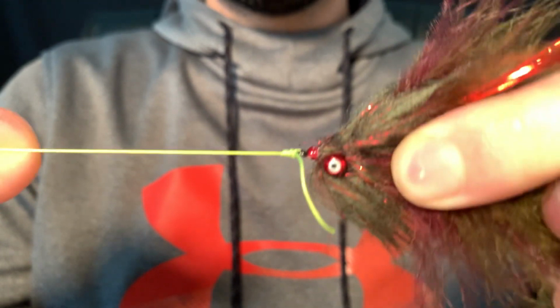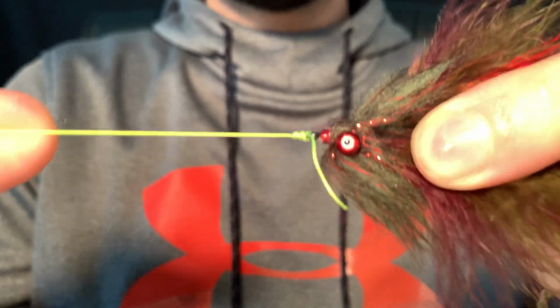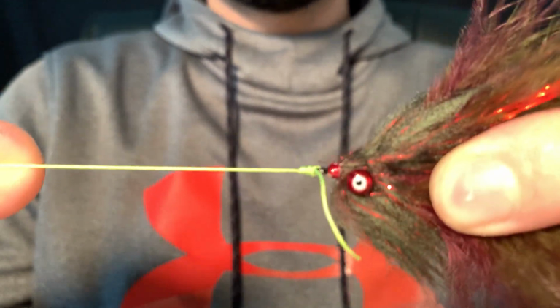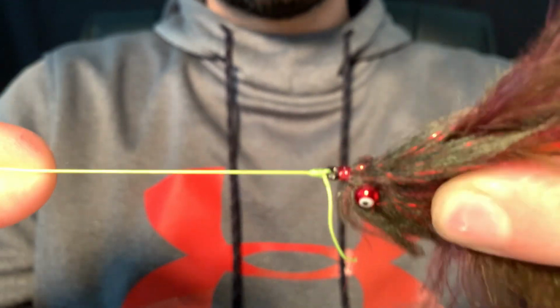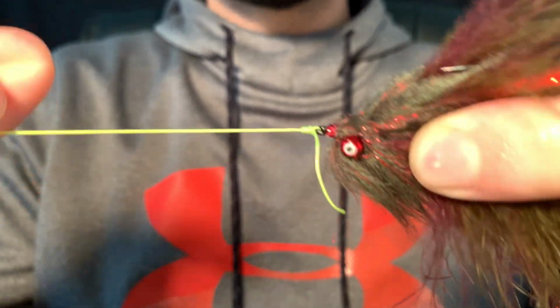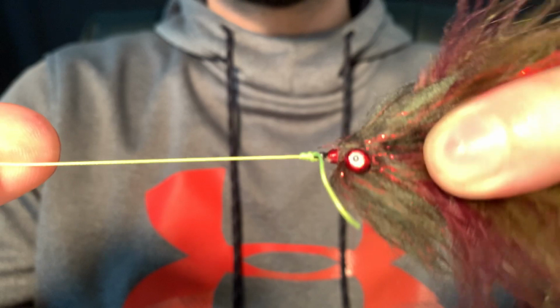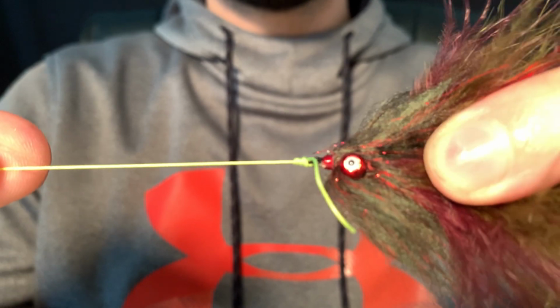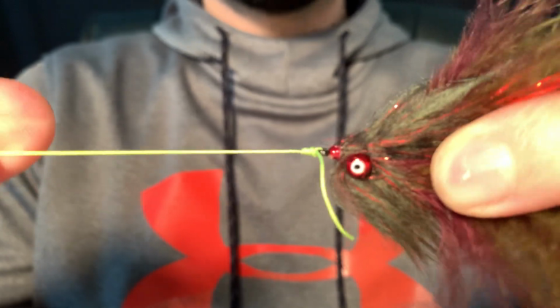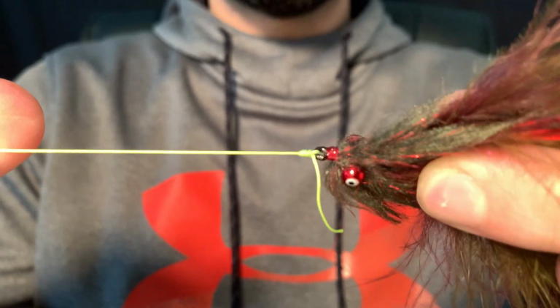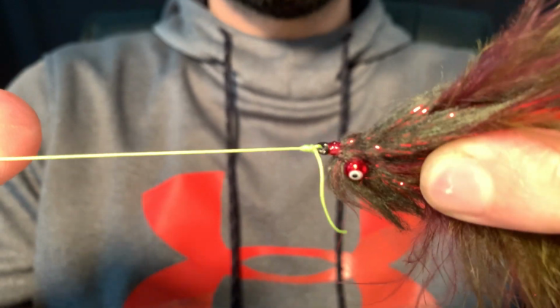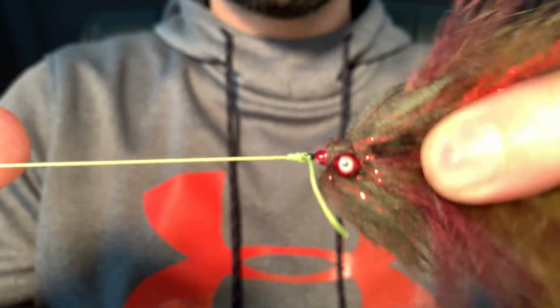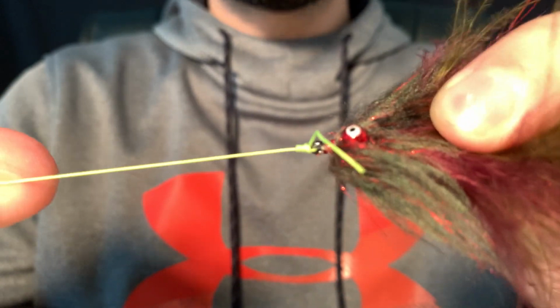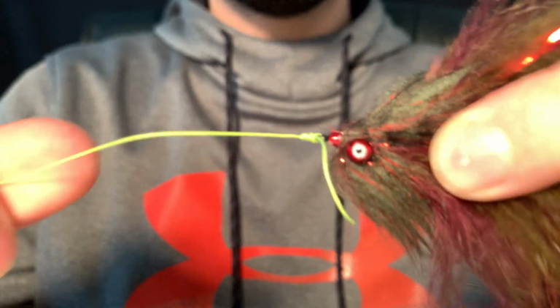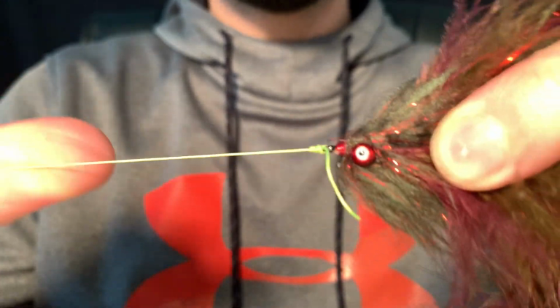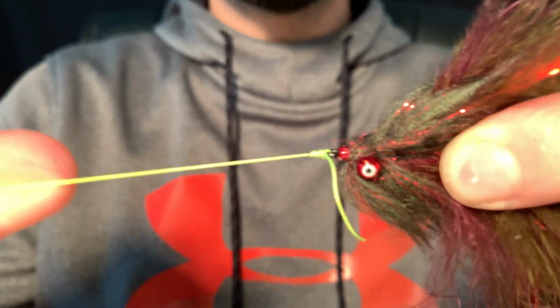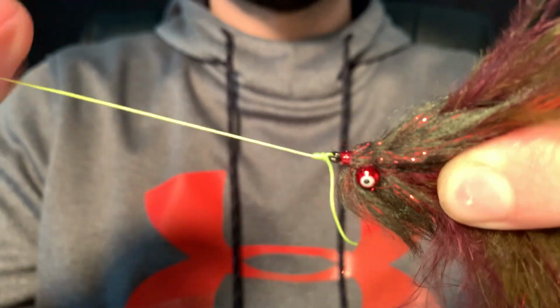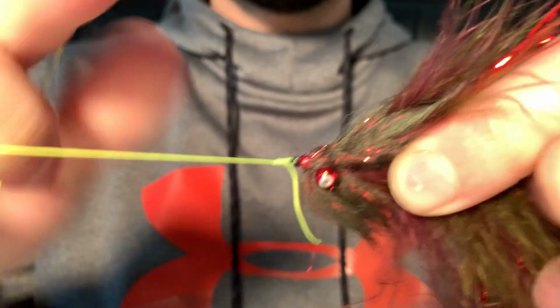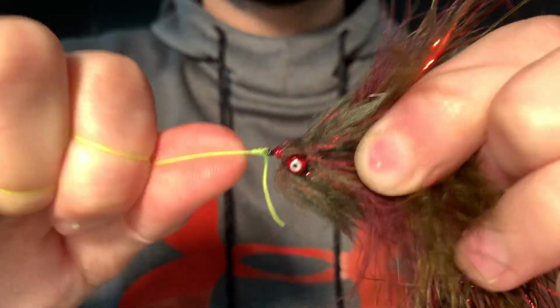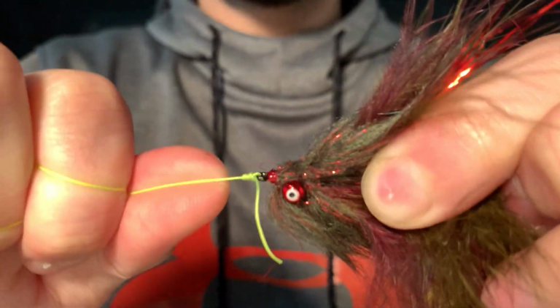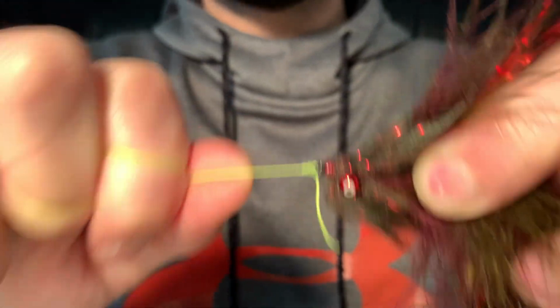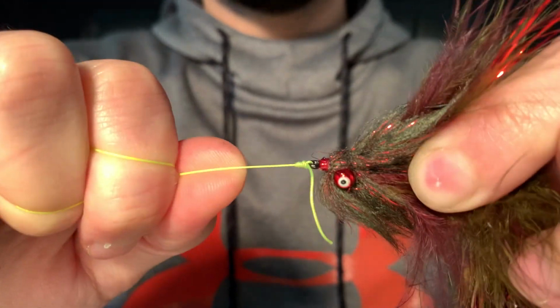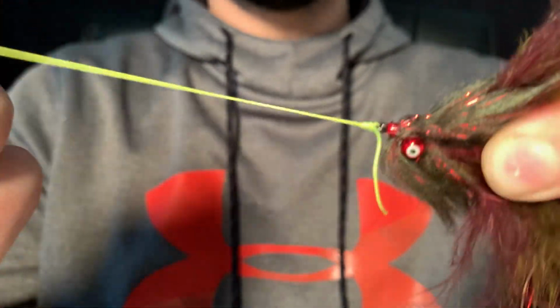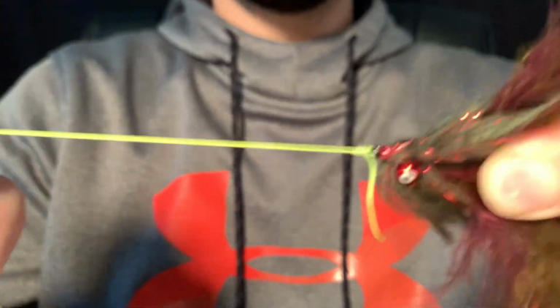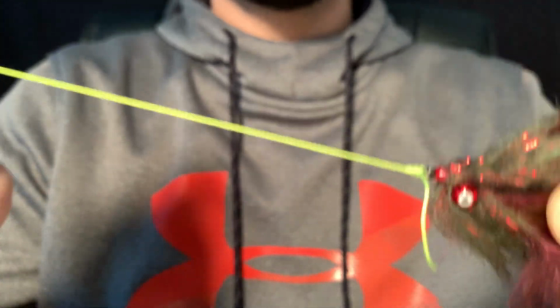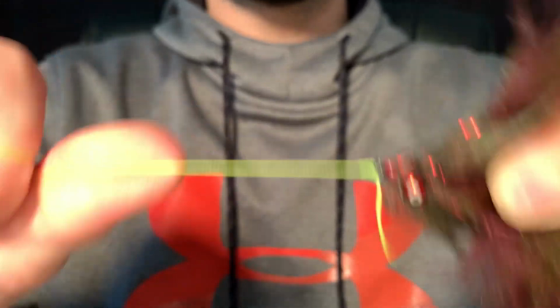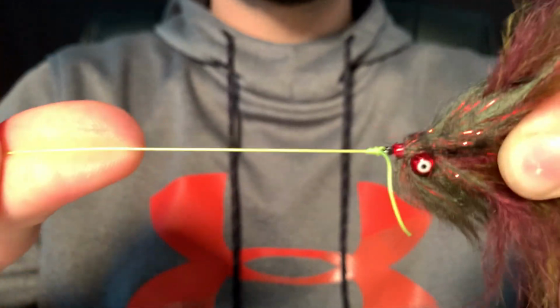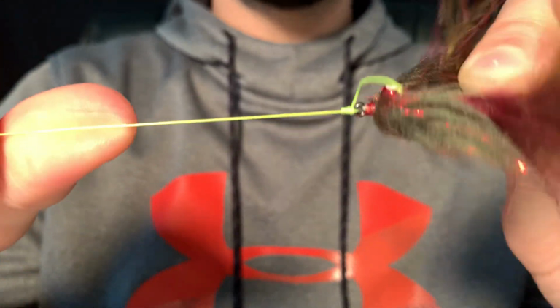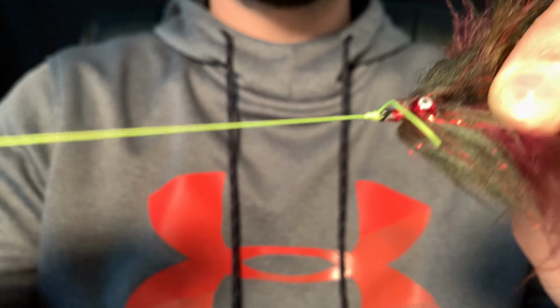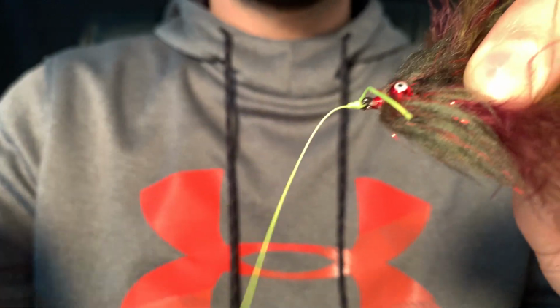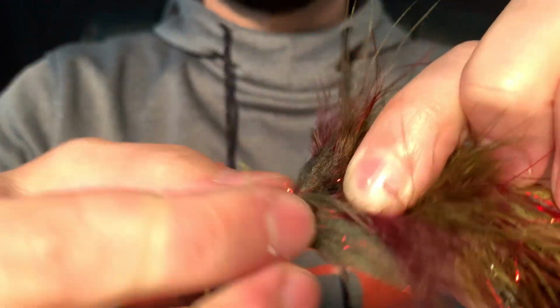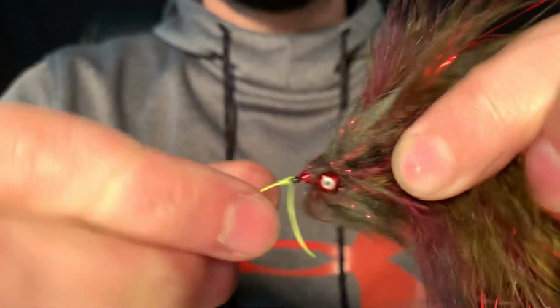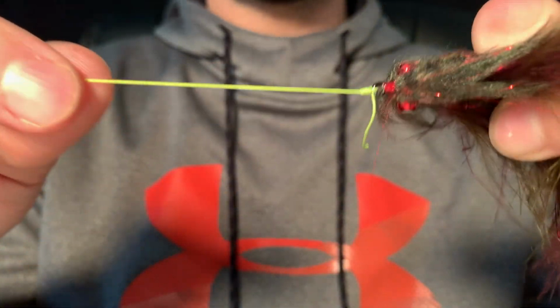On higher pound tests, make sure you take about six to eight wraps and make sure you pull it tight and give it a good tug. You don't want it to break in your hand because if it does, it's going to break on your fish. Thanks for watching, I'll see you next time.